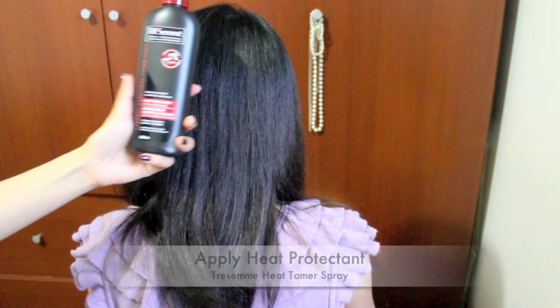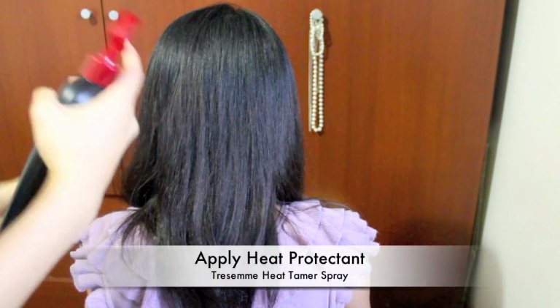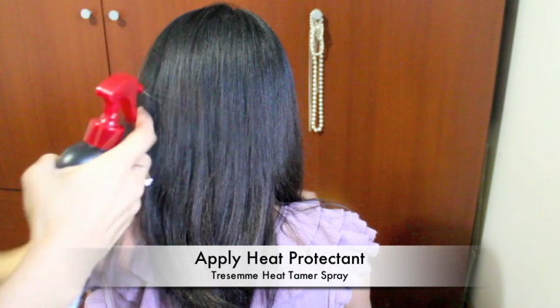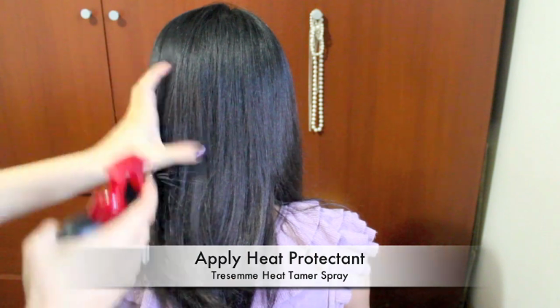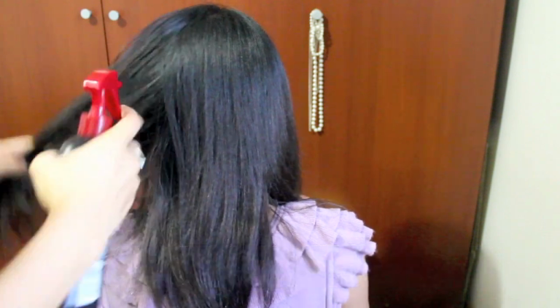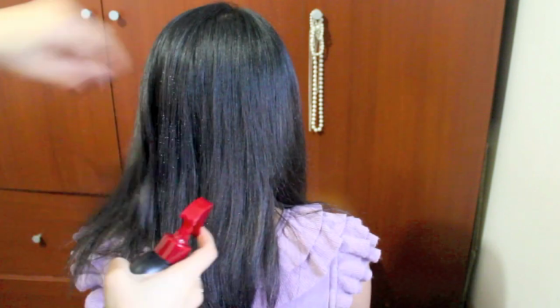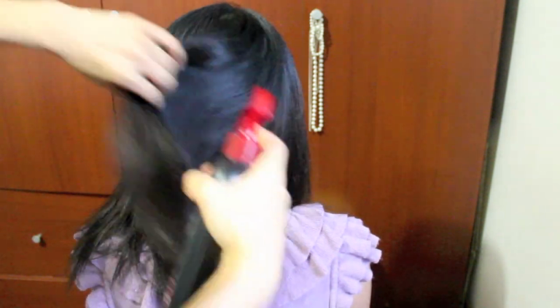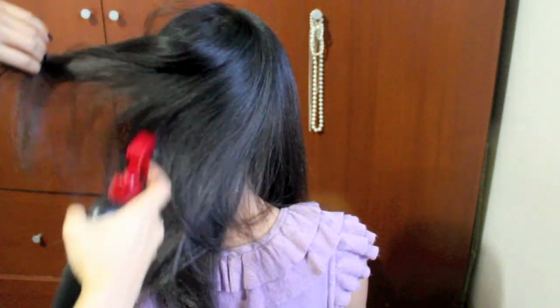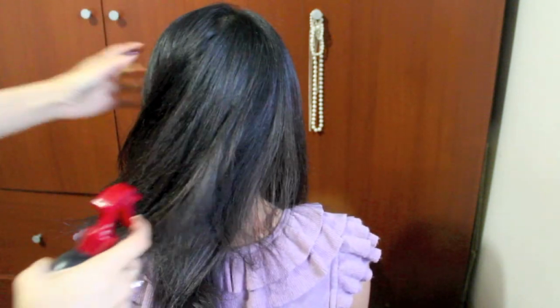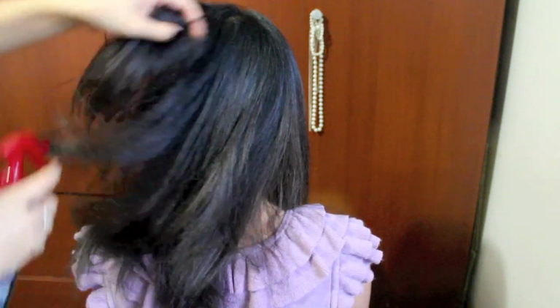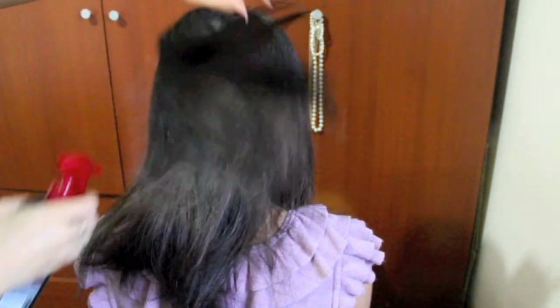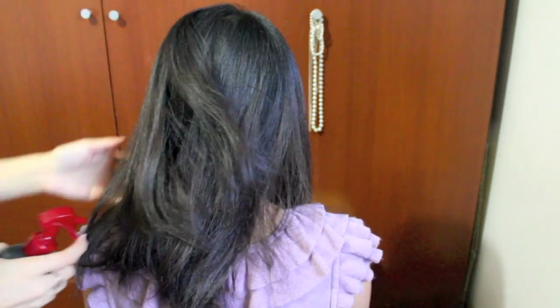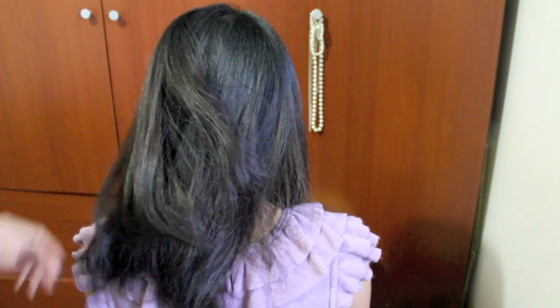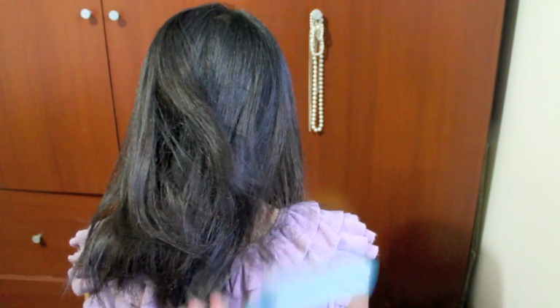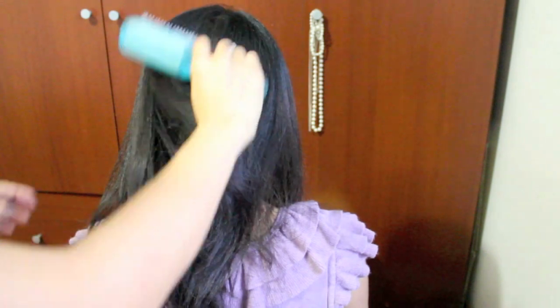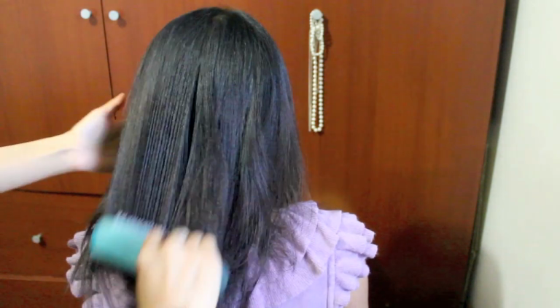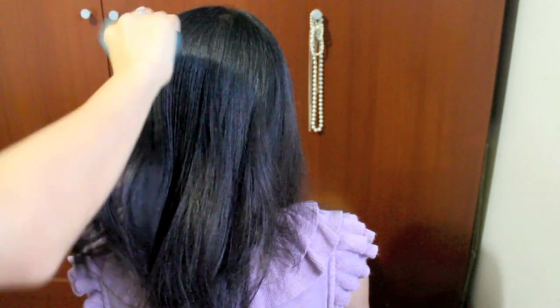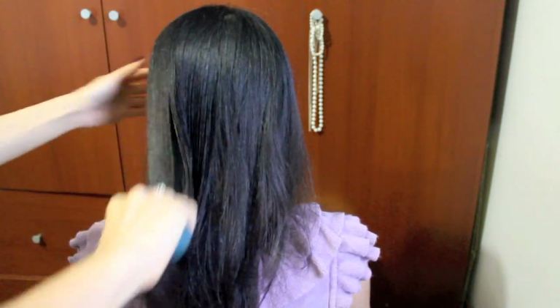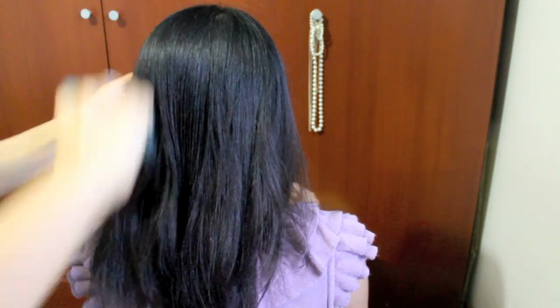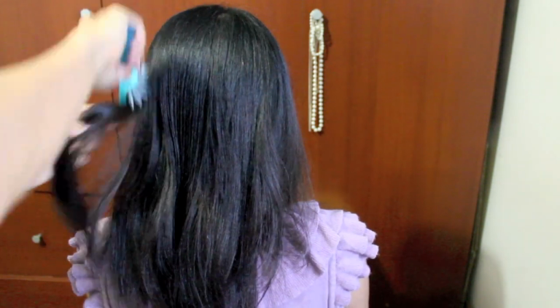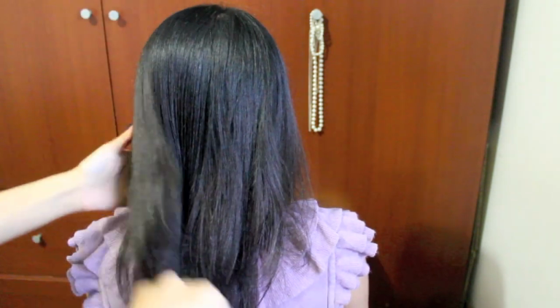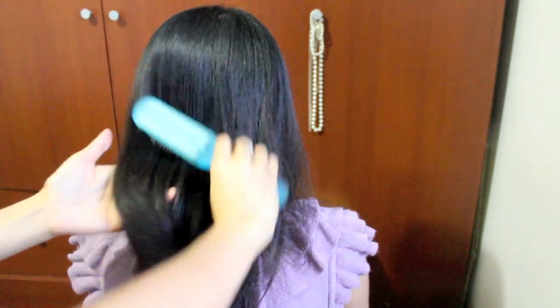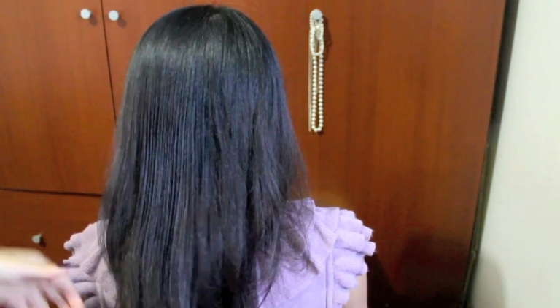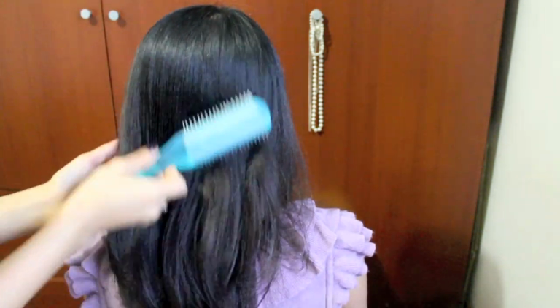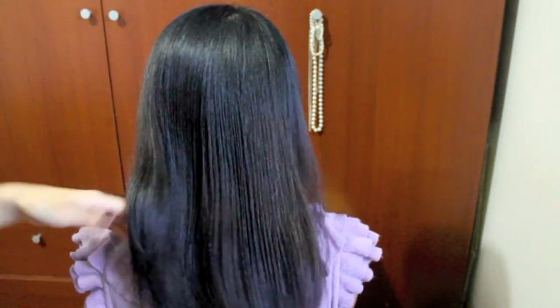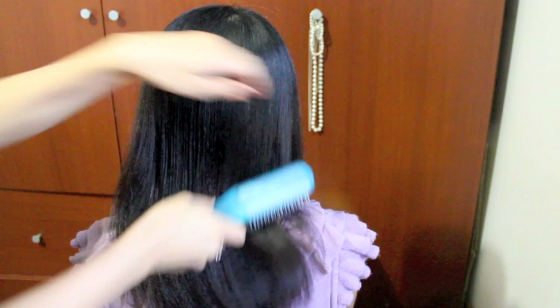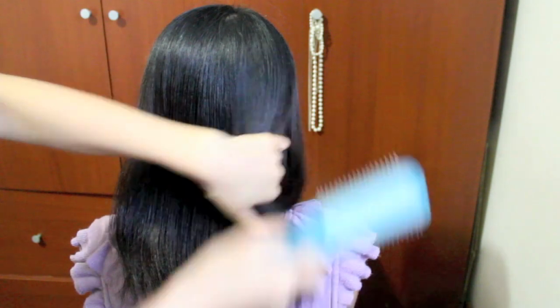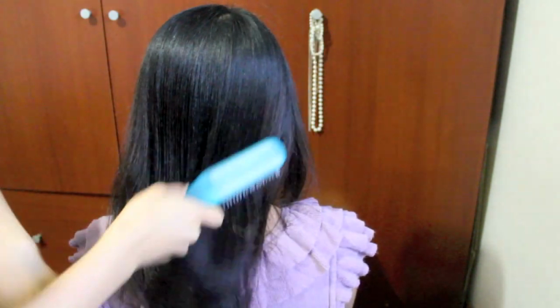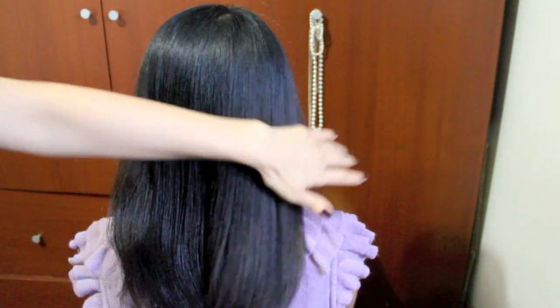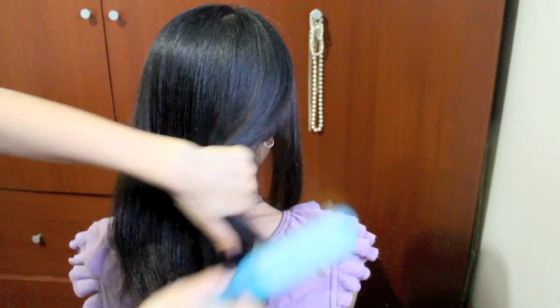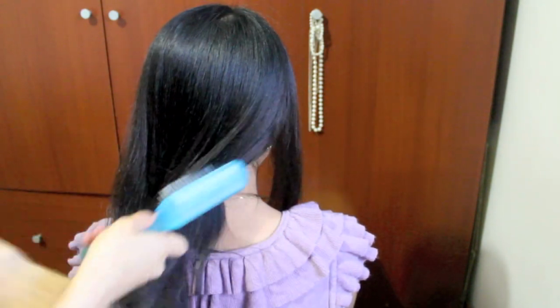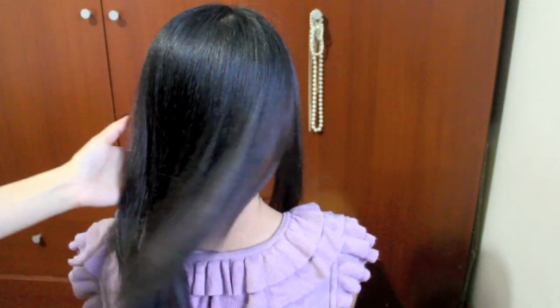First off, spray heat protectant all over your hair because we will be using hot tools. Brush your hair to distribute the product and give it a few minutes to dry. Just a note — my model's hair isn't damaged, it's actually coarse, so there is a difference.